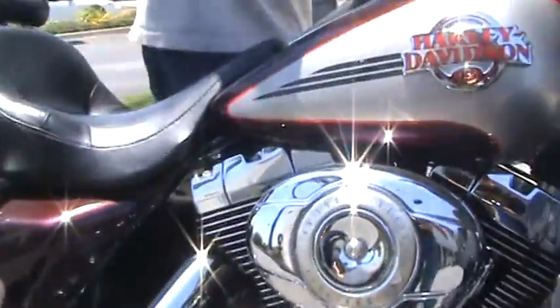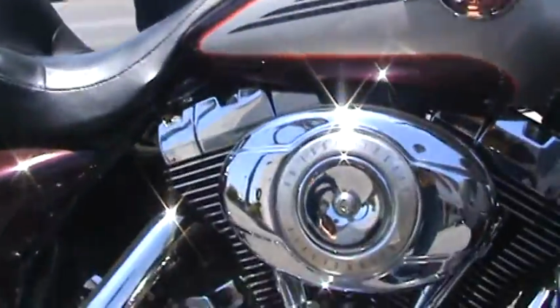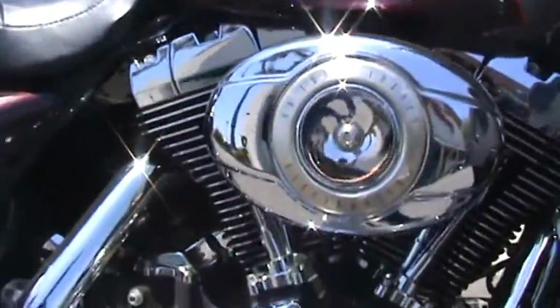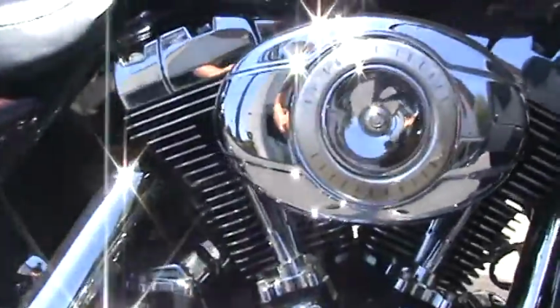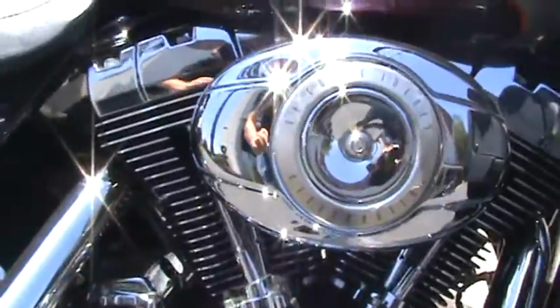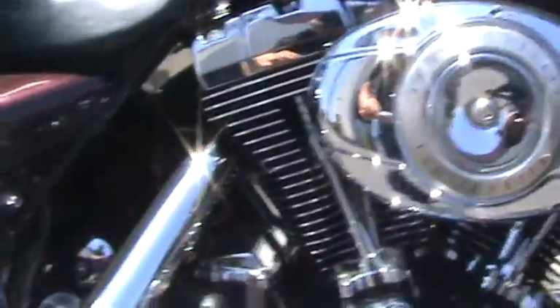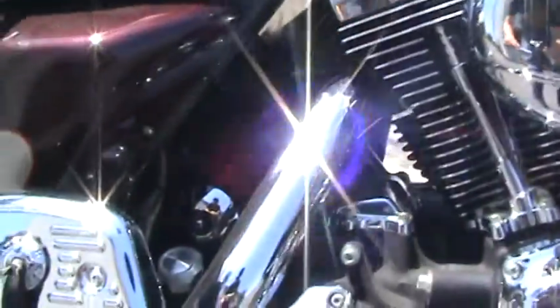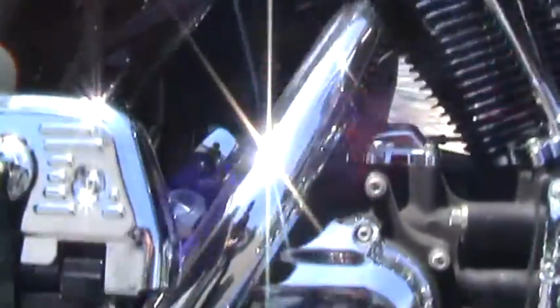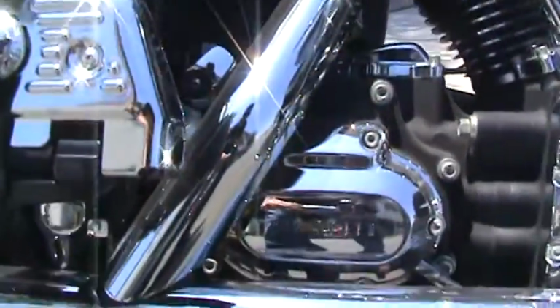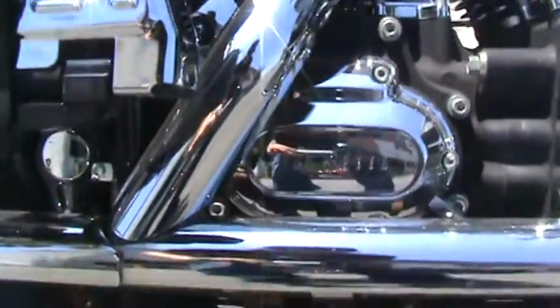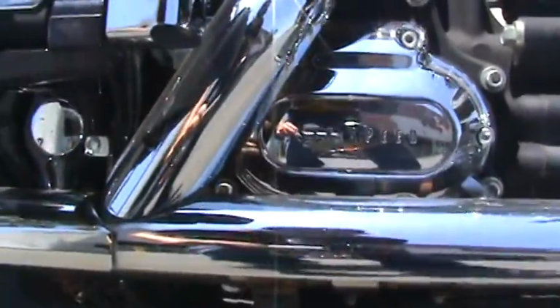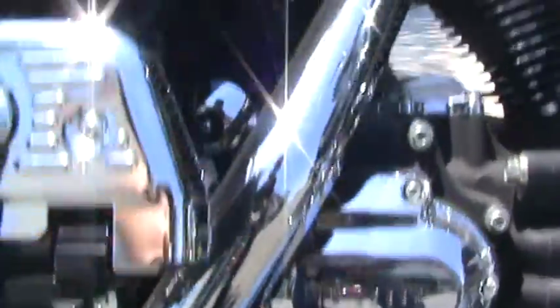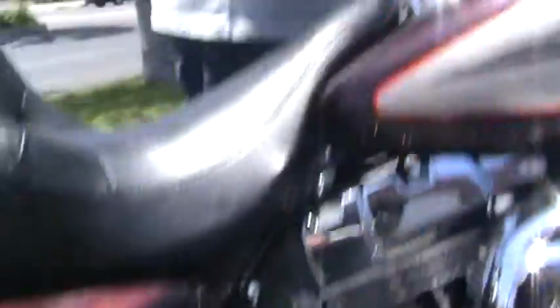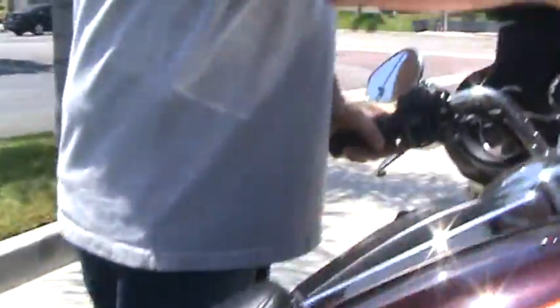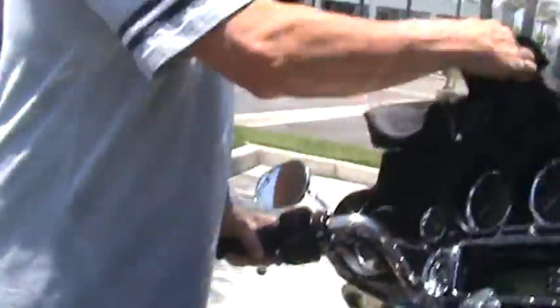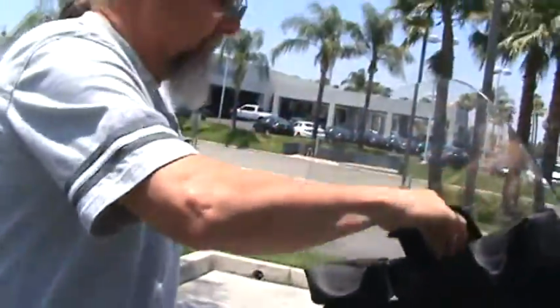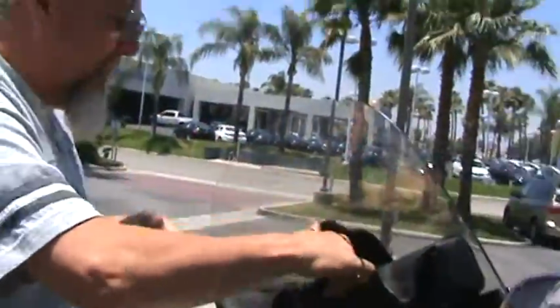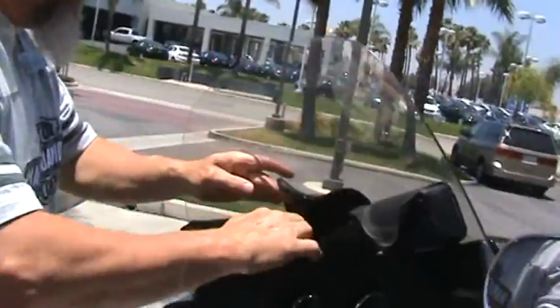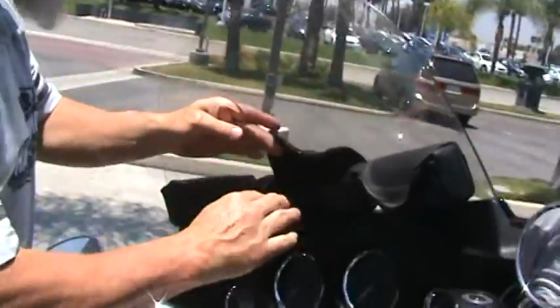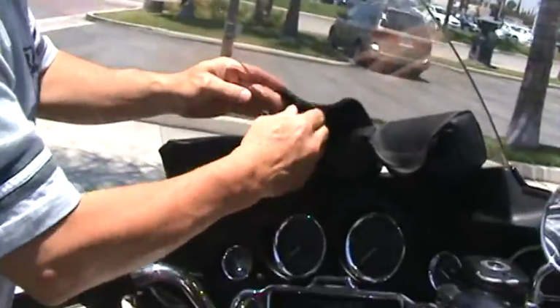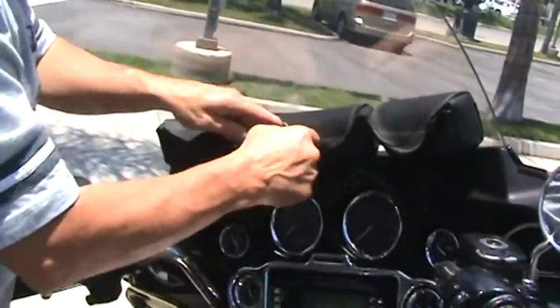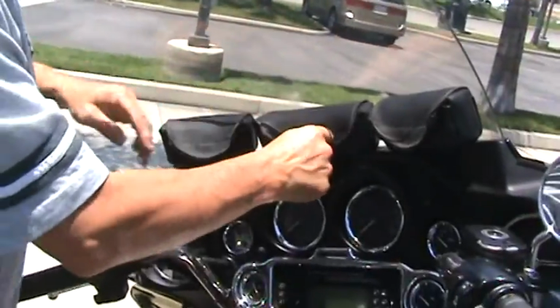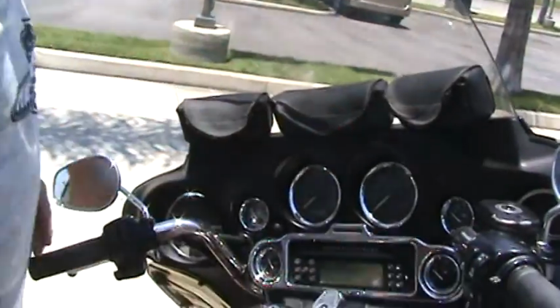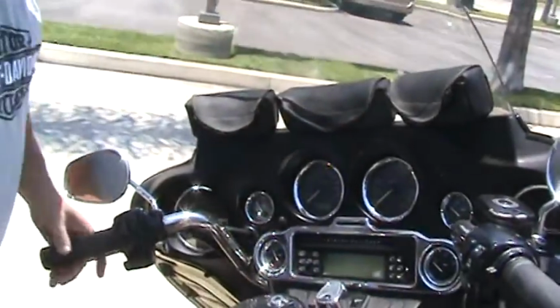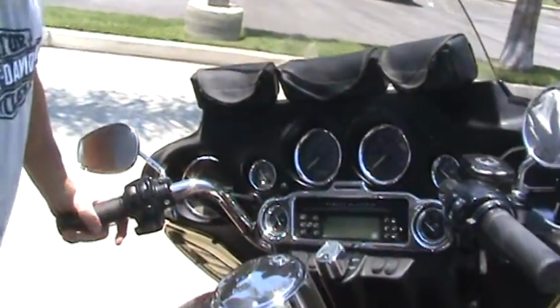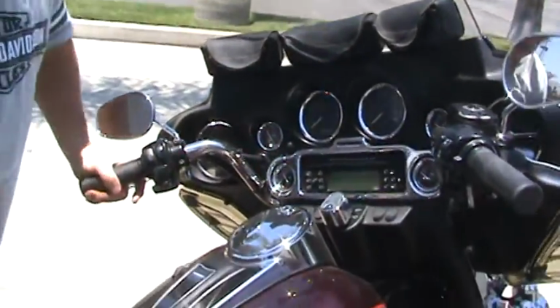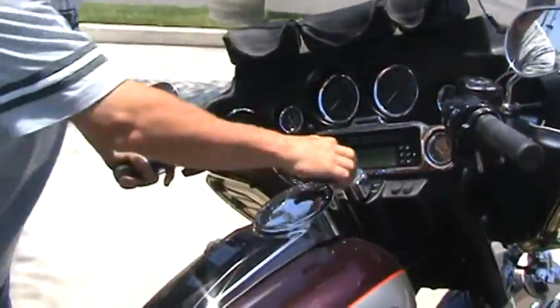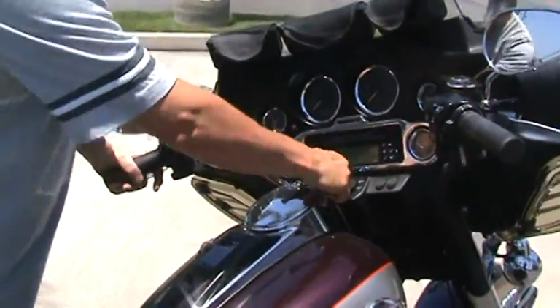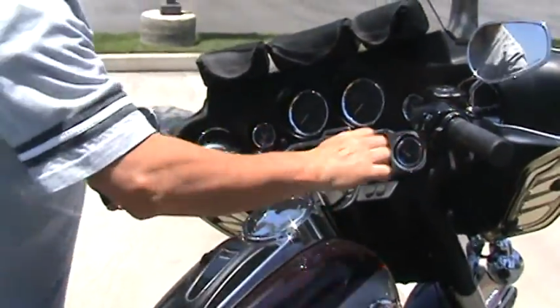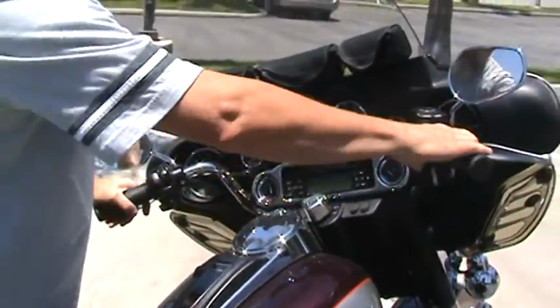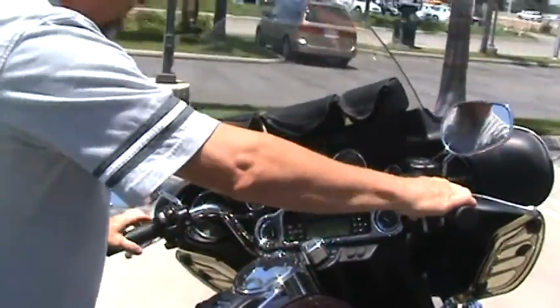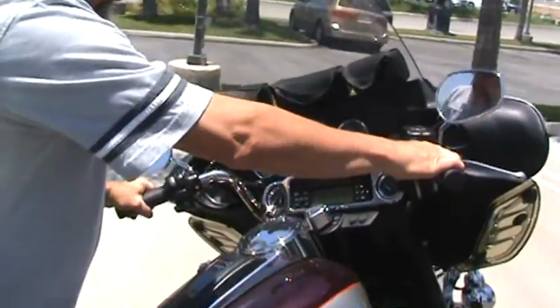It's got a few extras on it — the chrome pieces for the instrumentation. It's got the bag for the windshield, a nice little bag to have. It's got 57,000 miles.